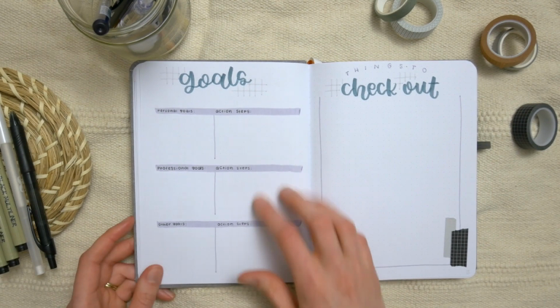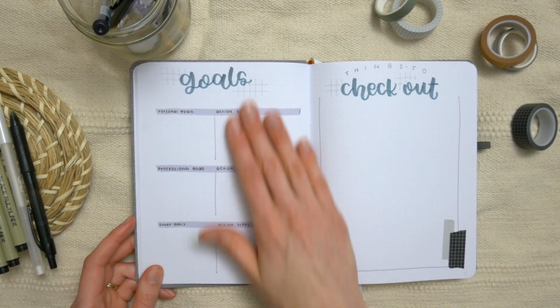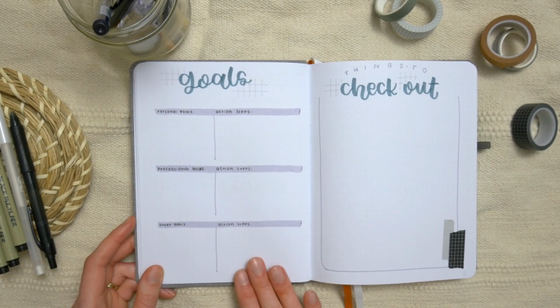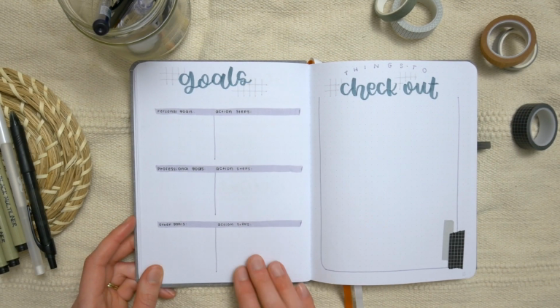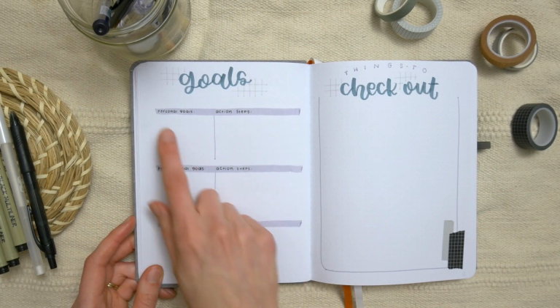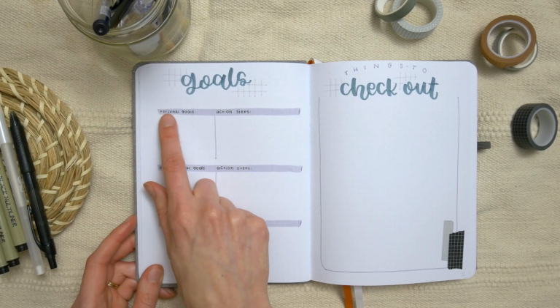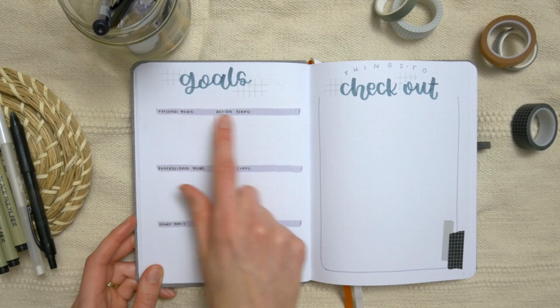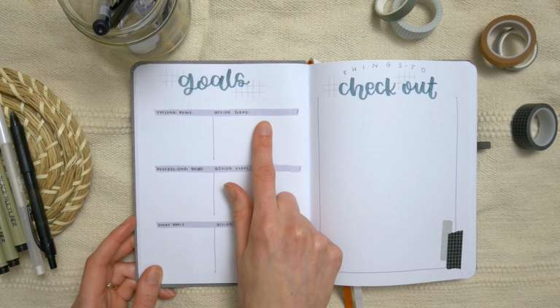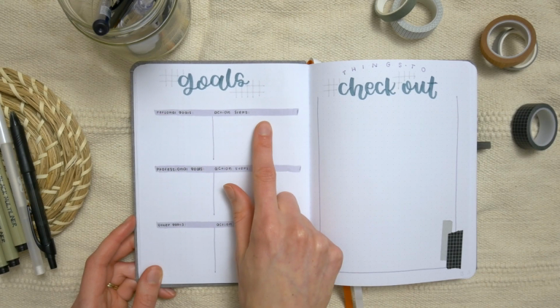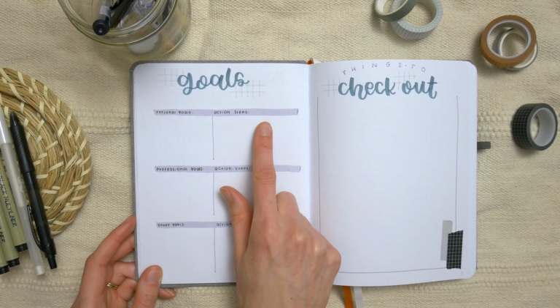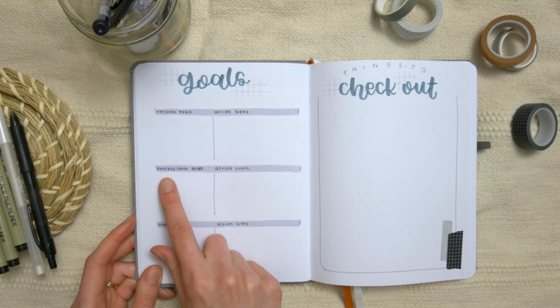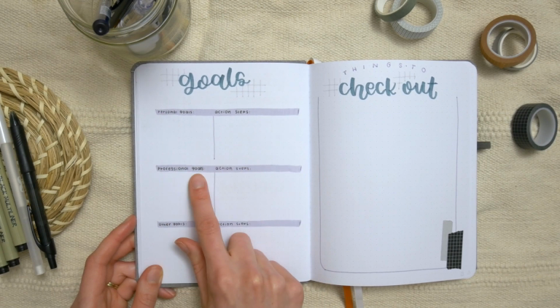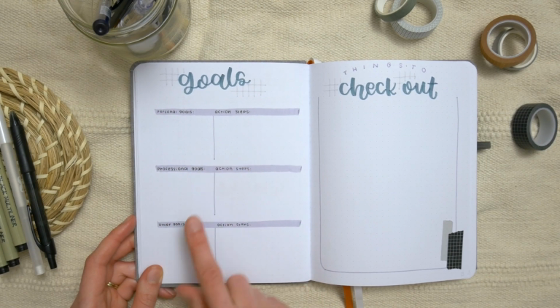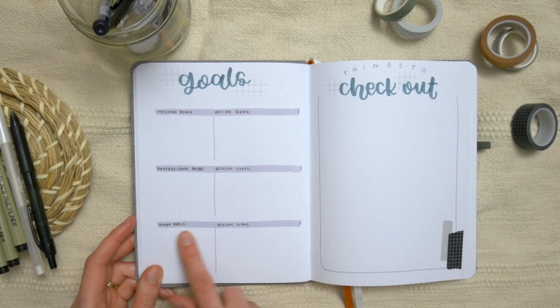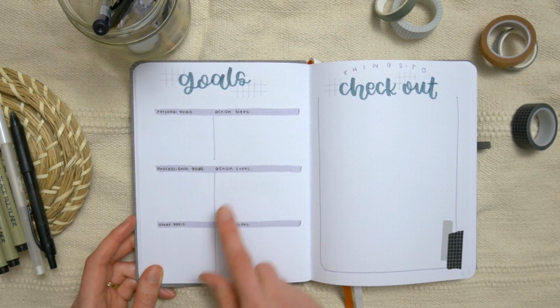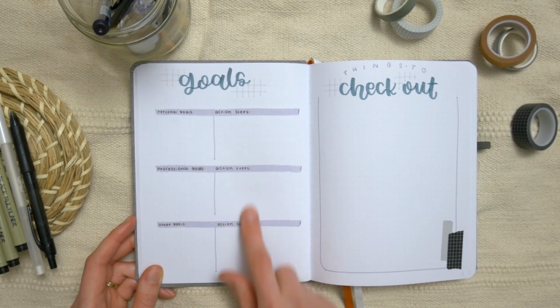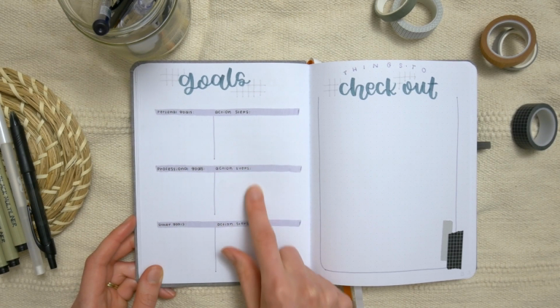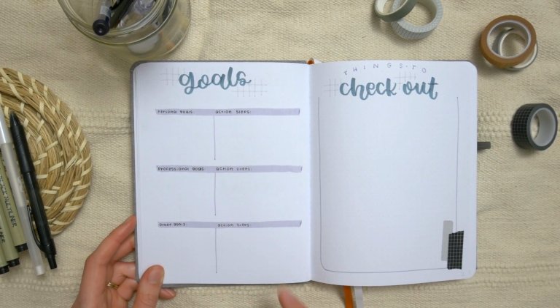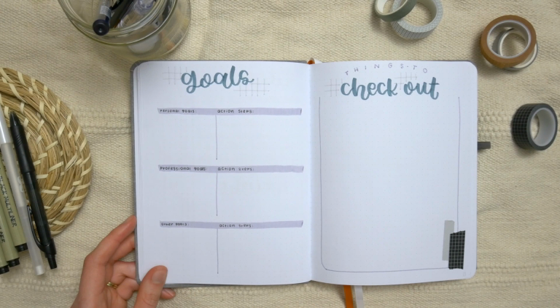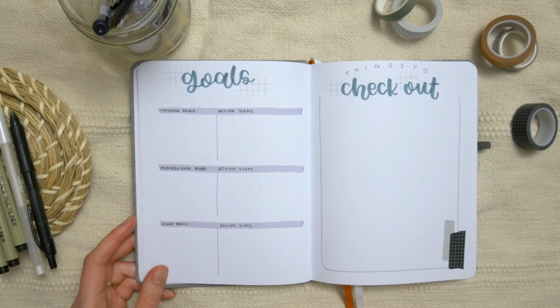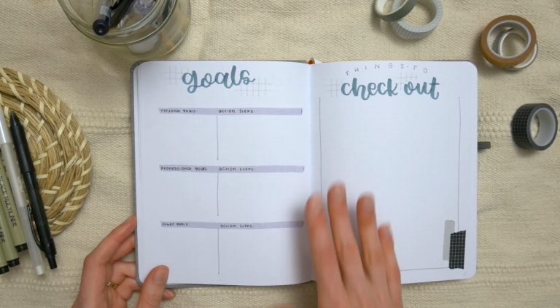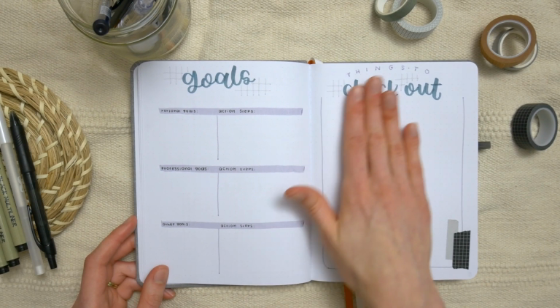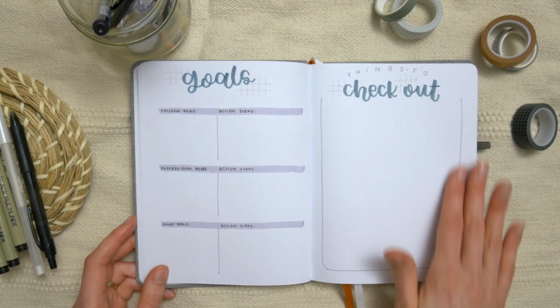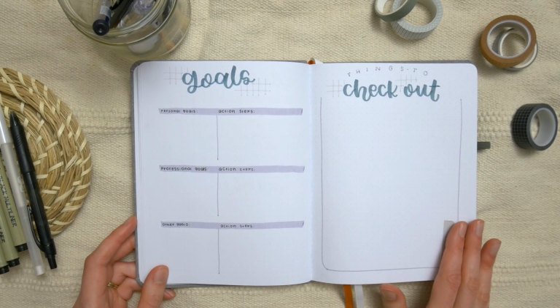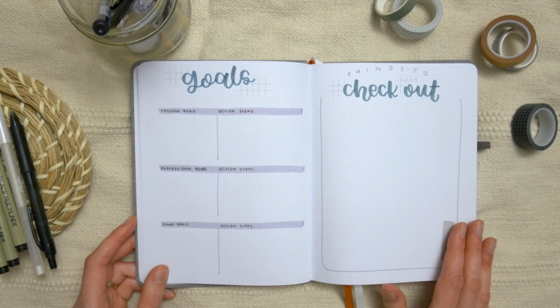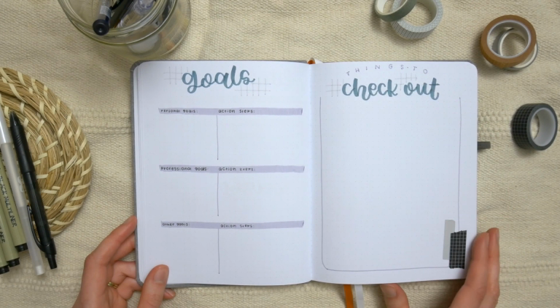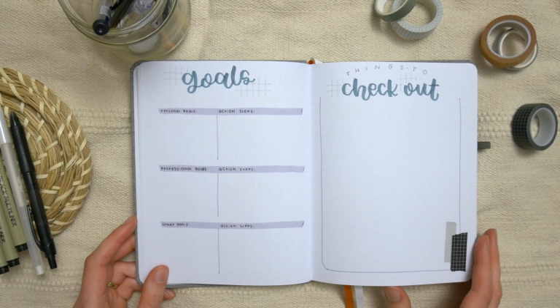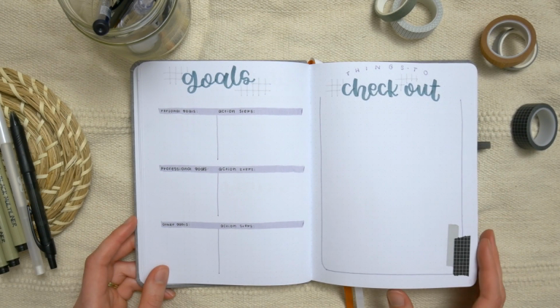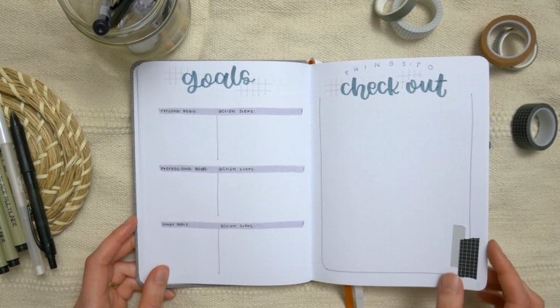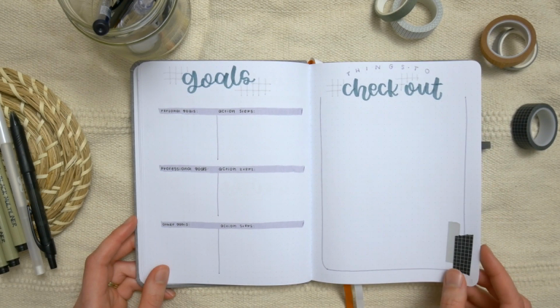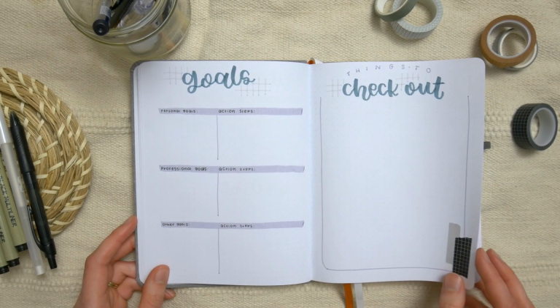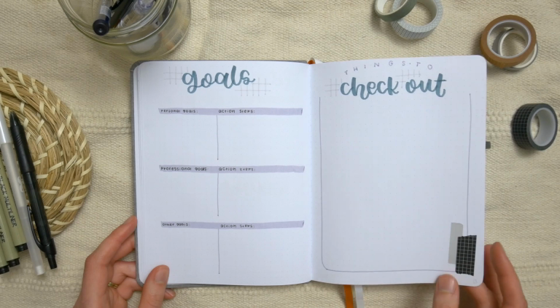Then she has a goals page with spots for personal goals and action steps, professional goals, other goals, and action steps for all of those. Her last yearly spread is just a page of things to check out.